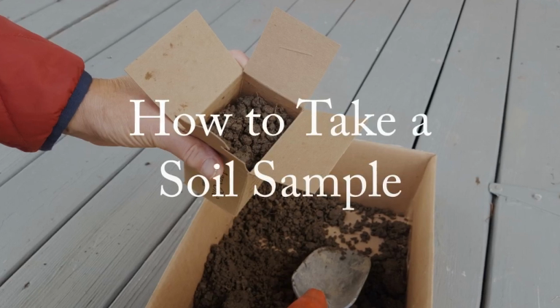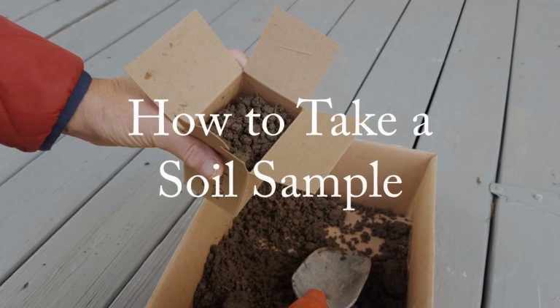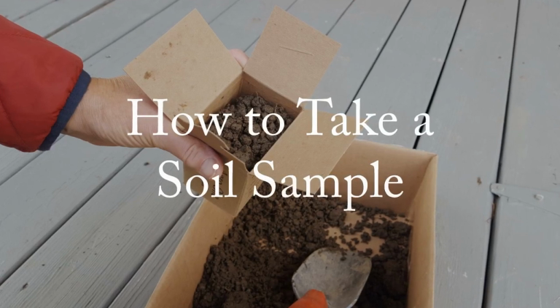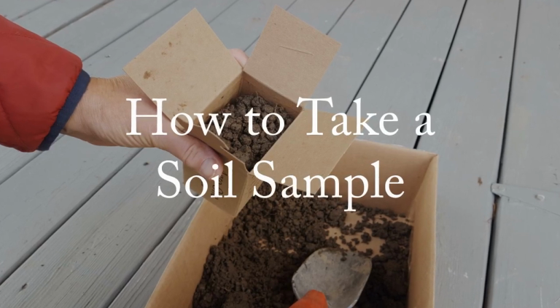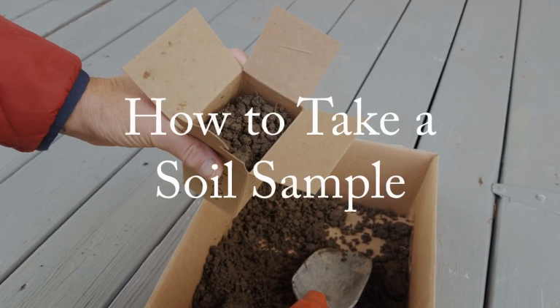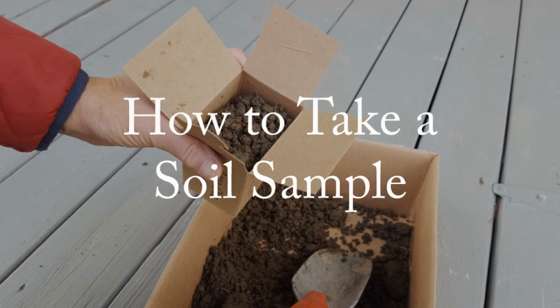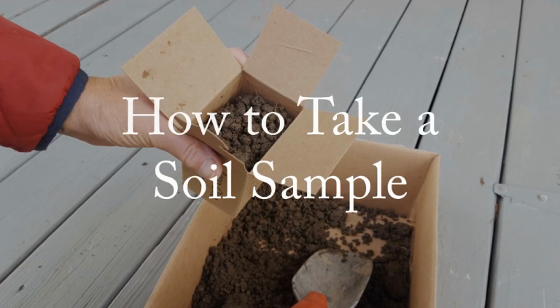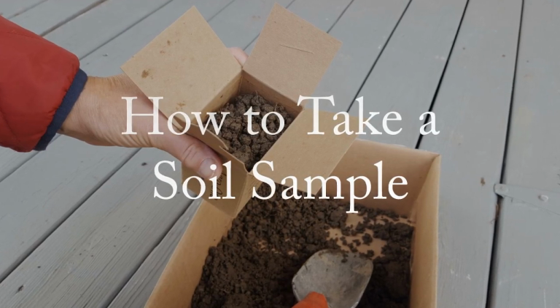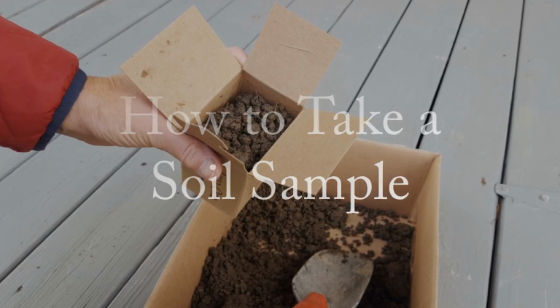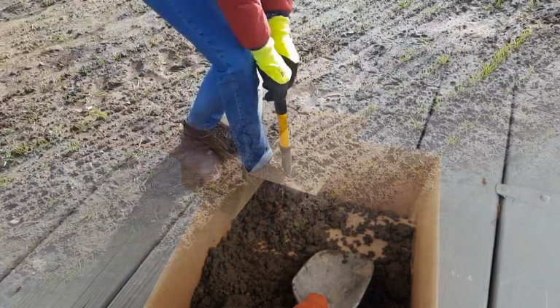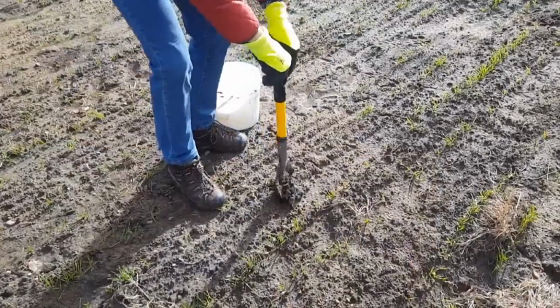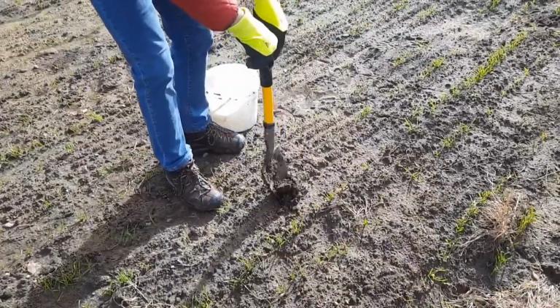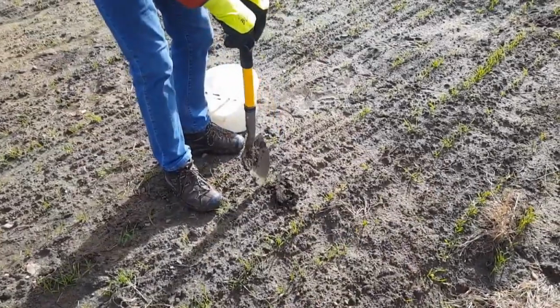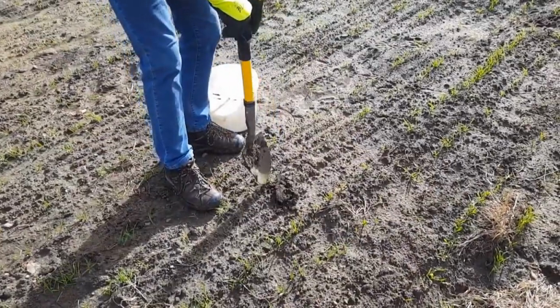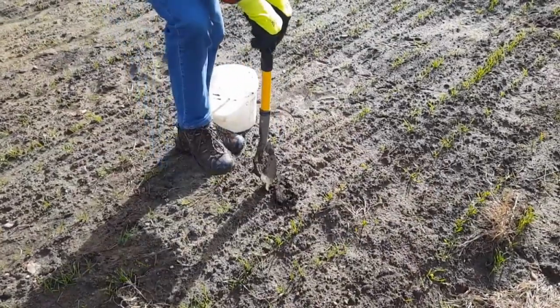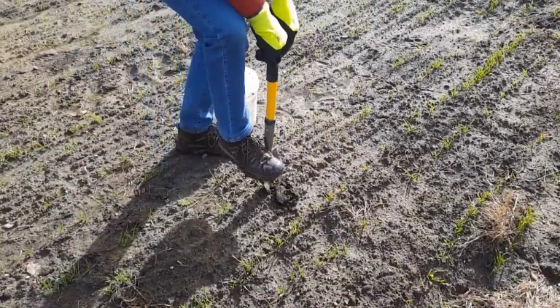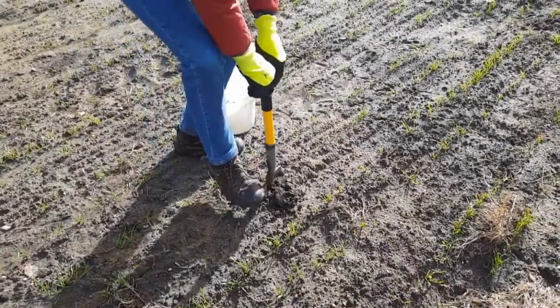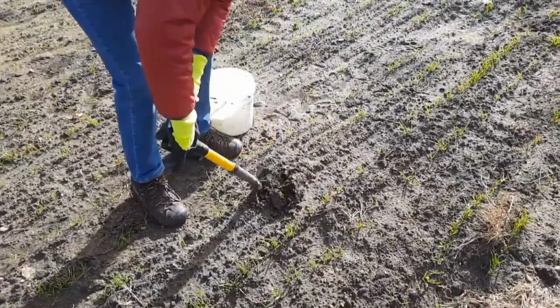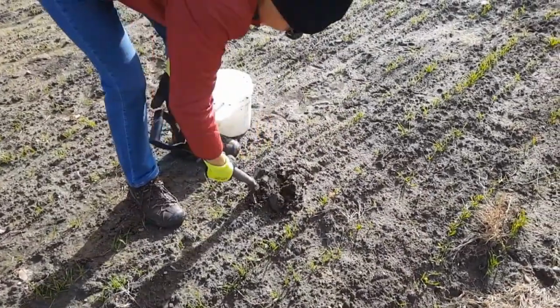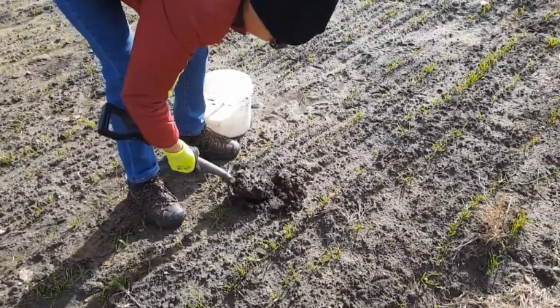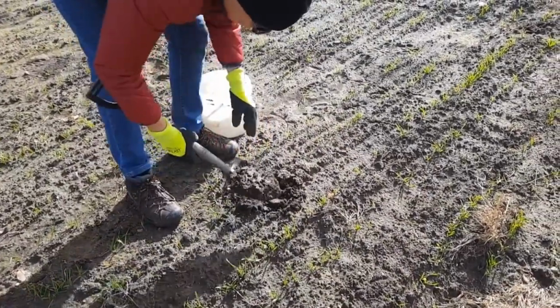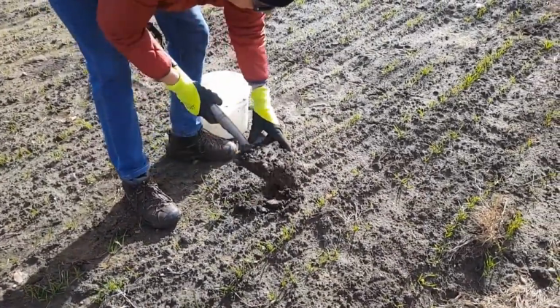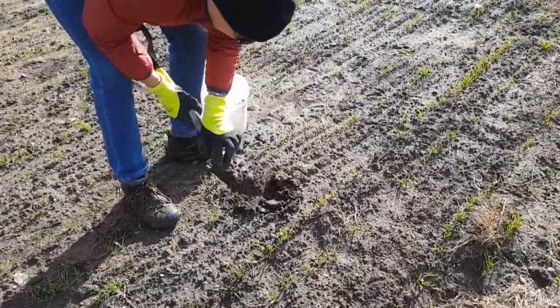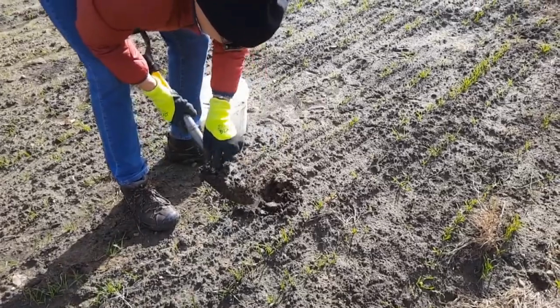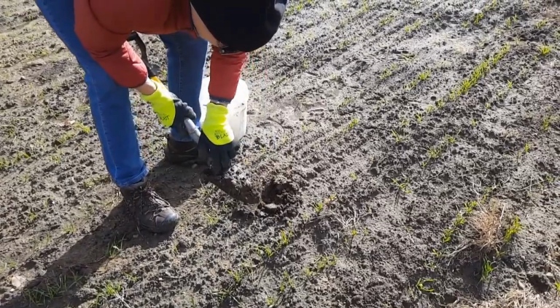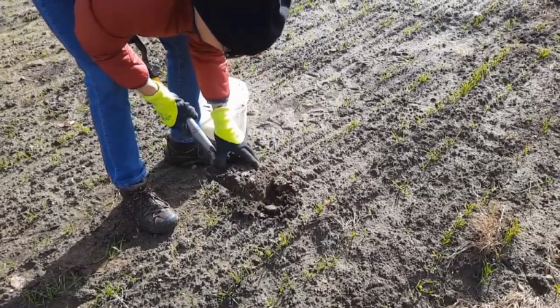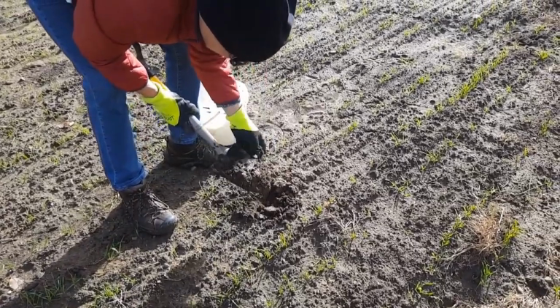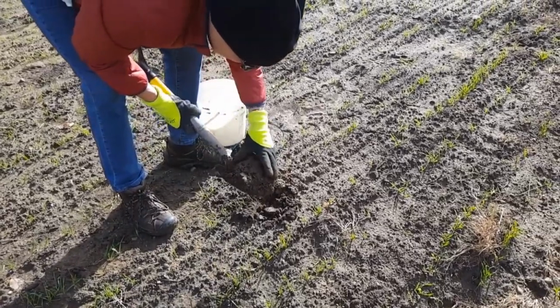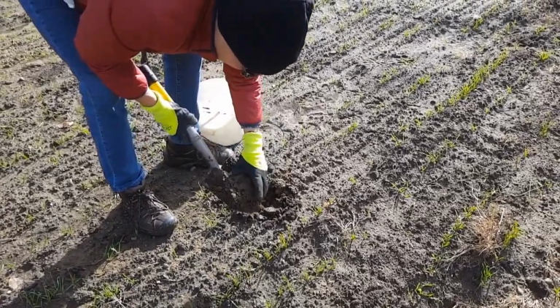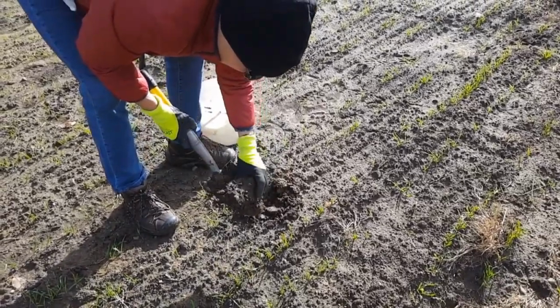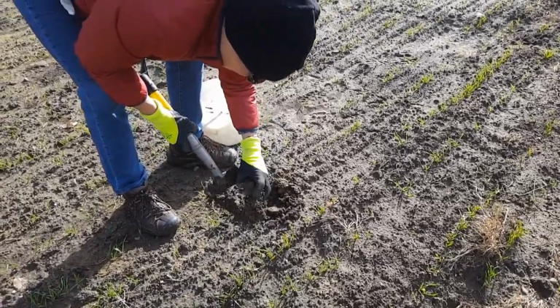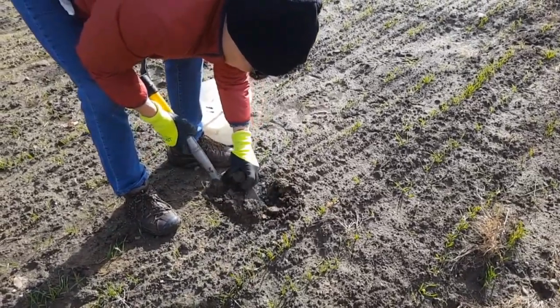This video will demonstrate how to take a soil sample. Your test results are only as good as the sample you submit, so it's important to take a representative composite sample consisting of several subsamples.